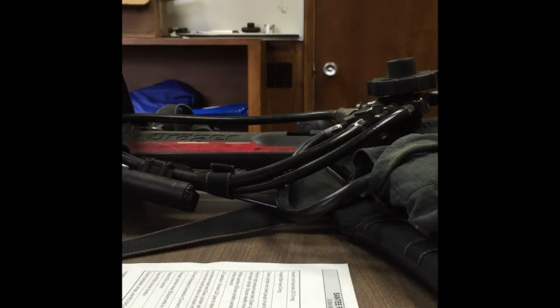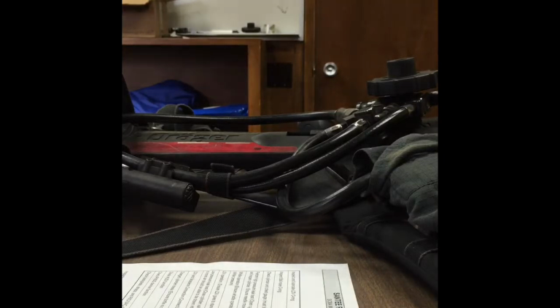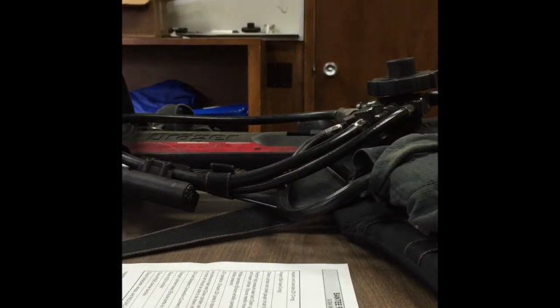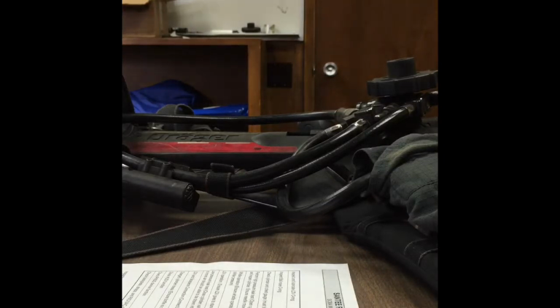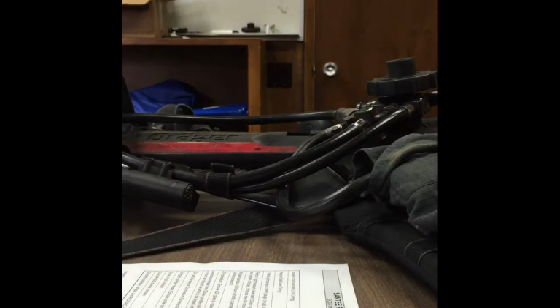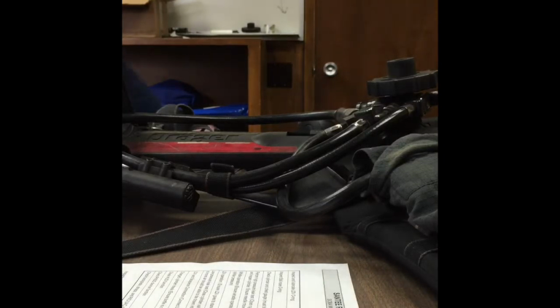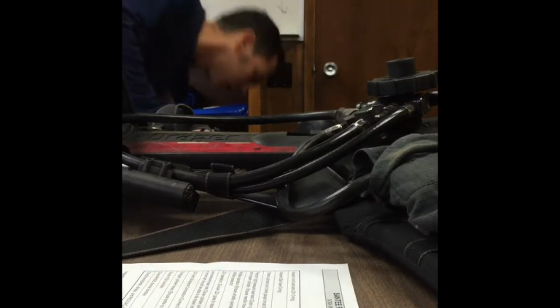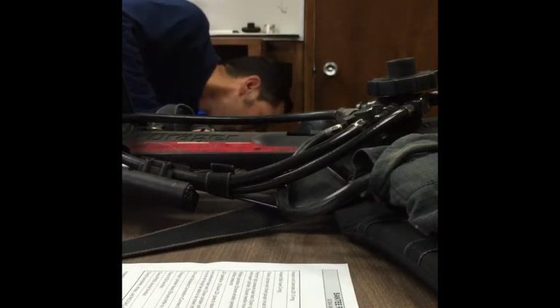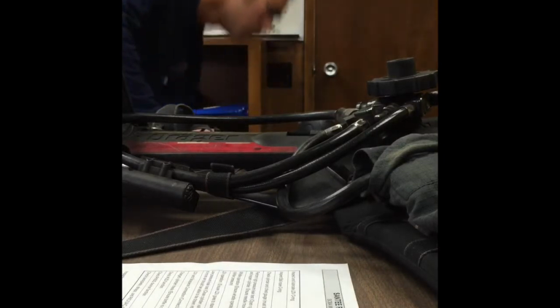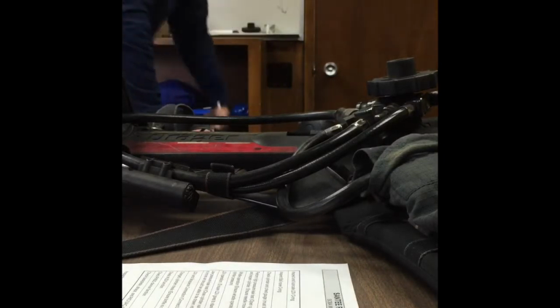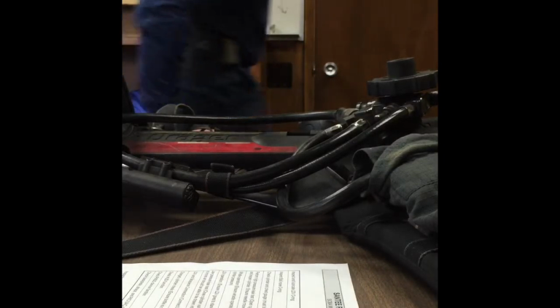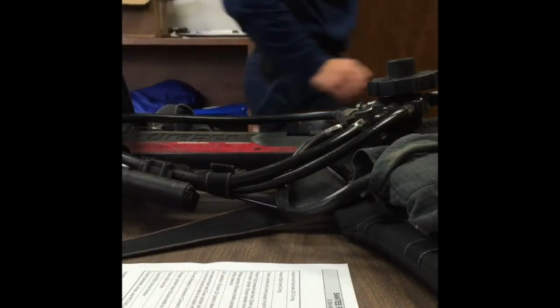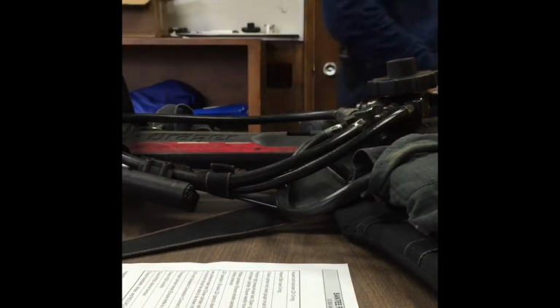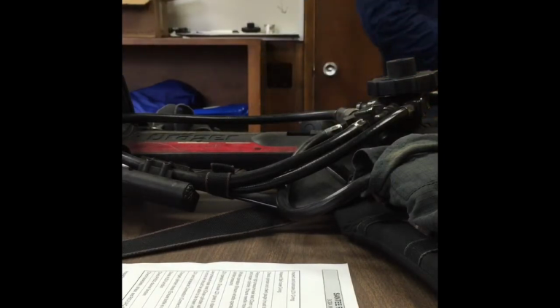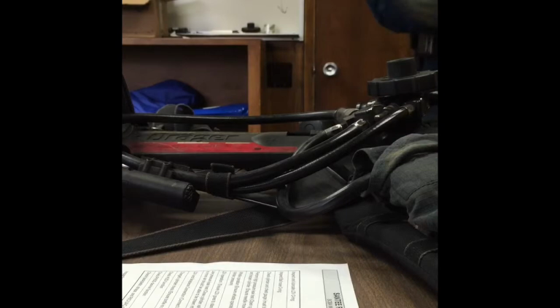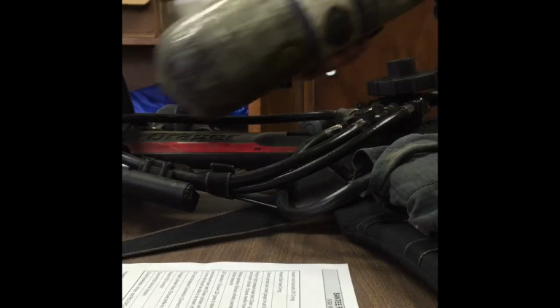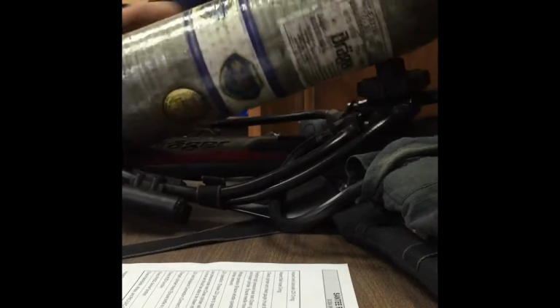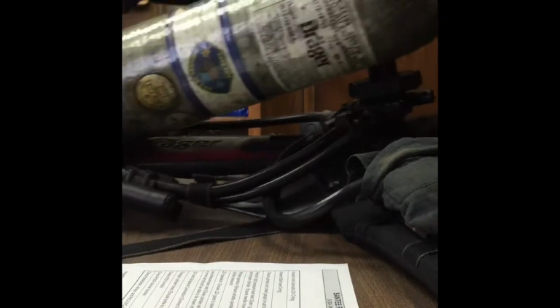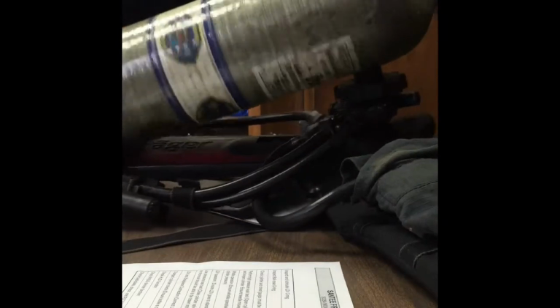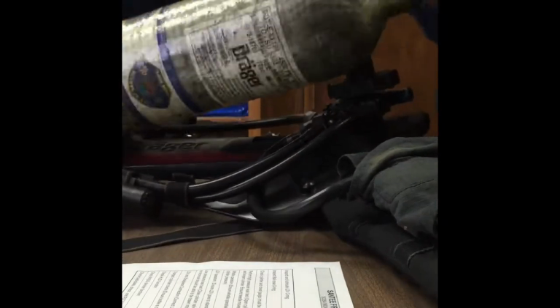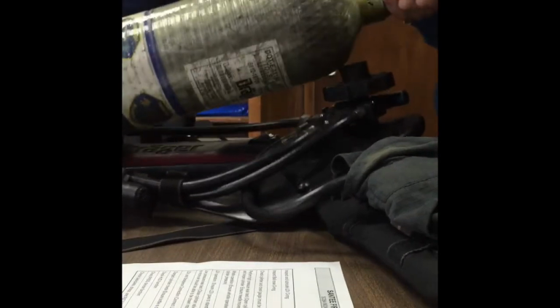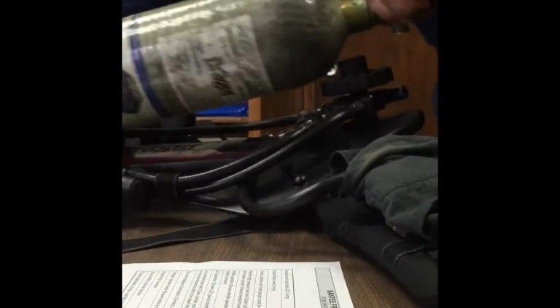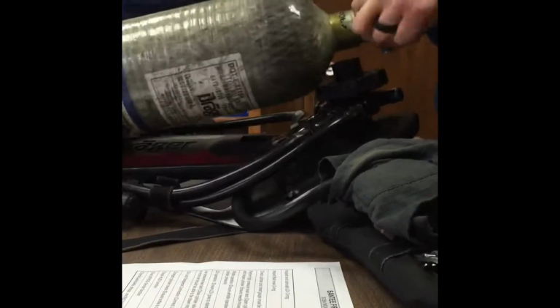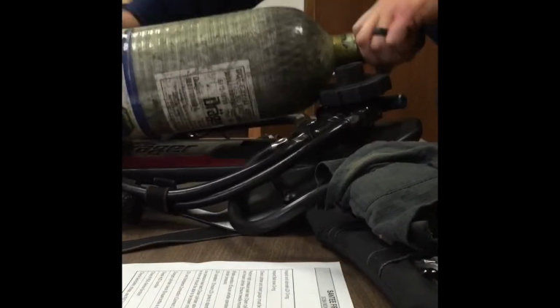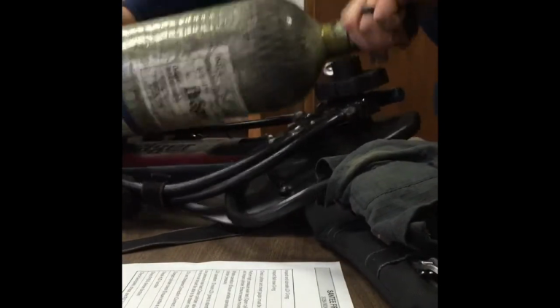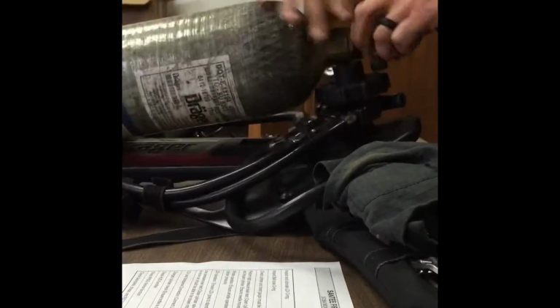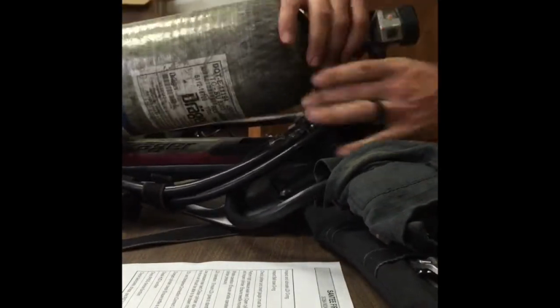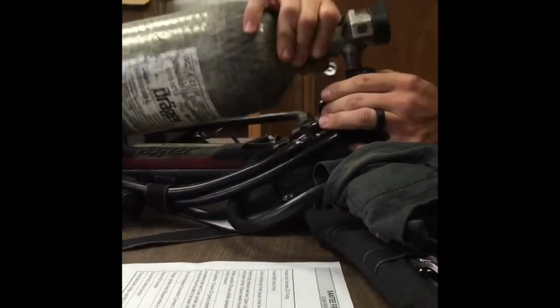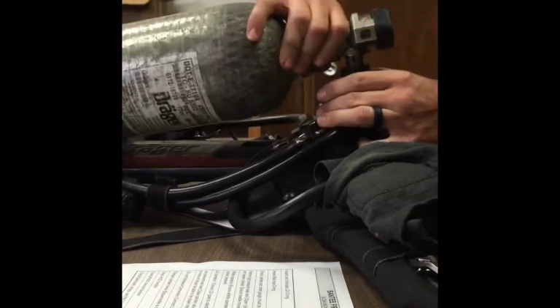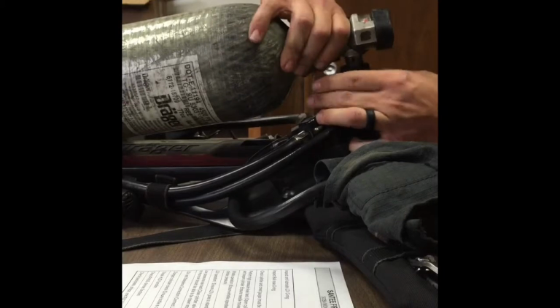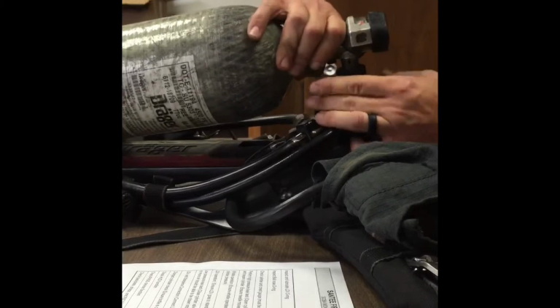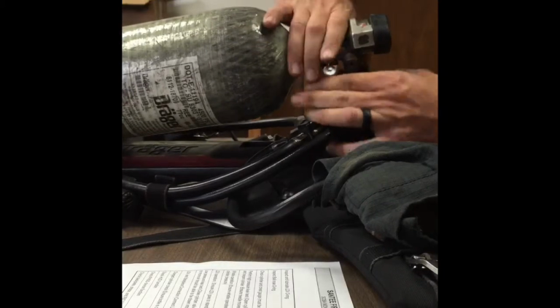At this point we're going to need our SCBA cylinder. Take the cylinder, put it in the back plate and then make the connection.